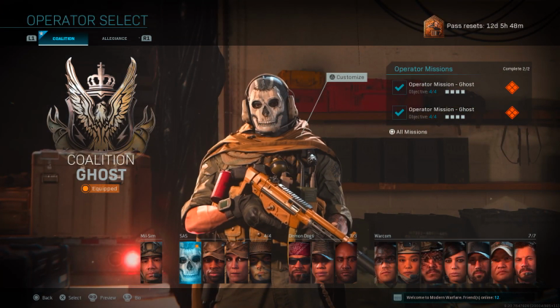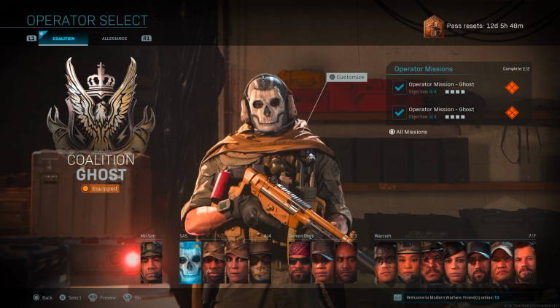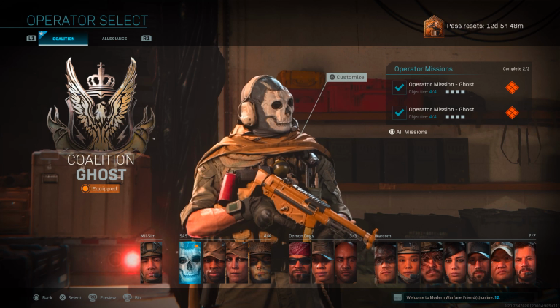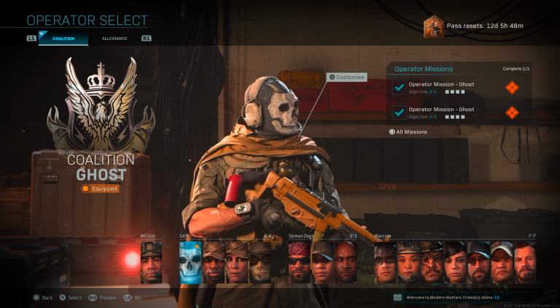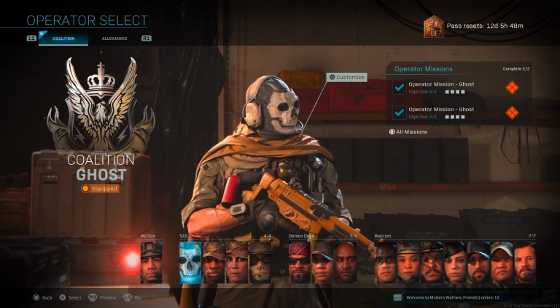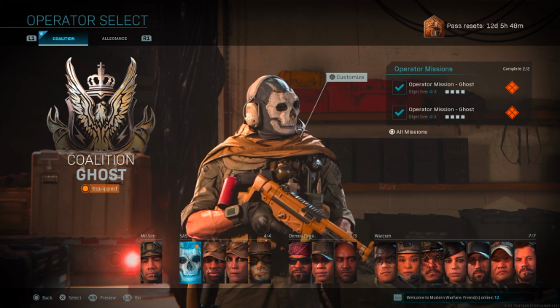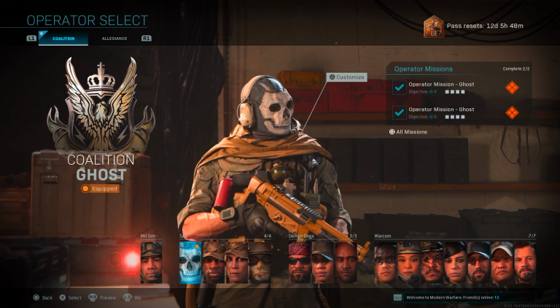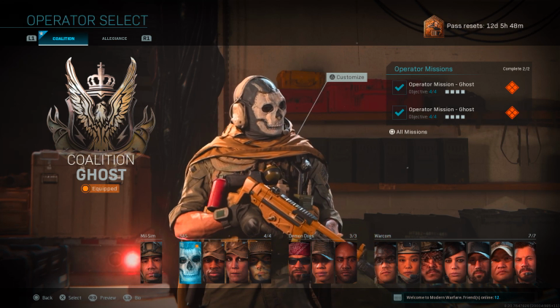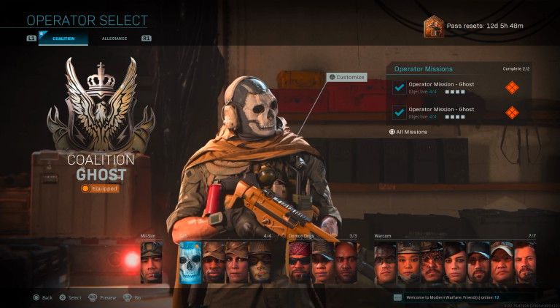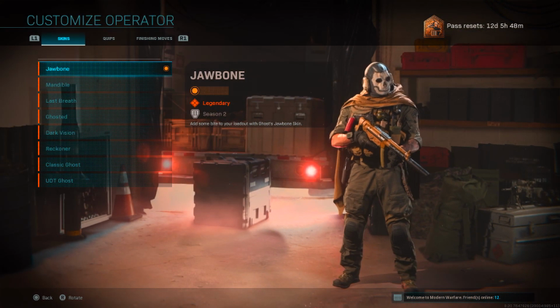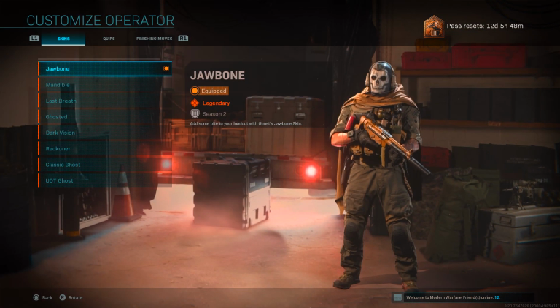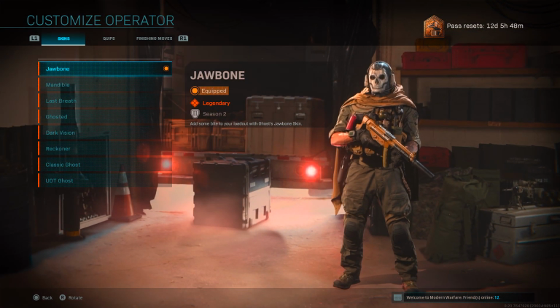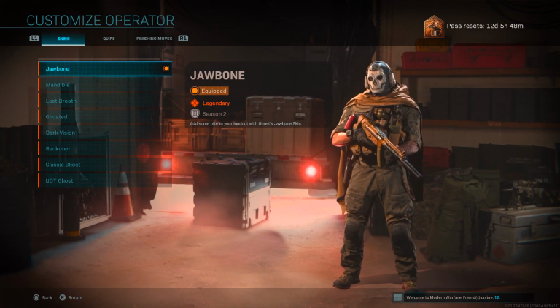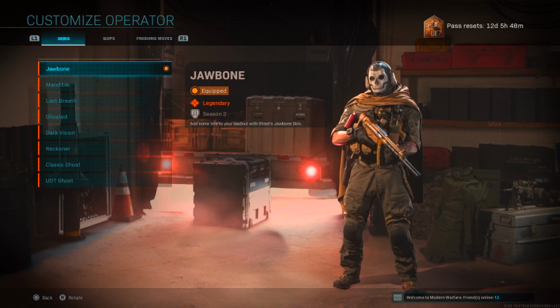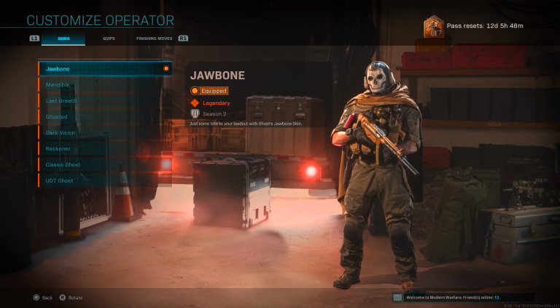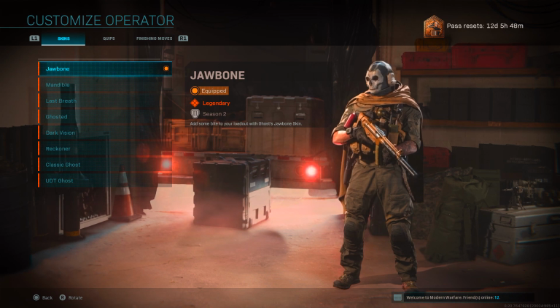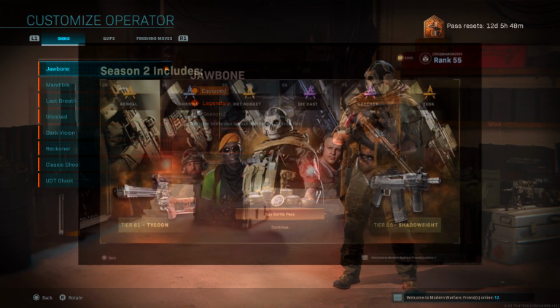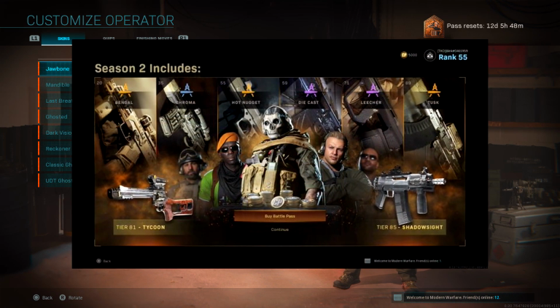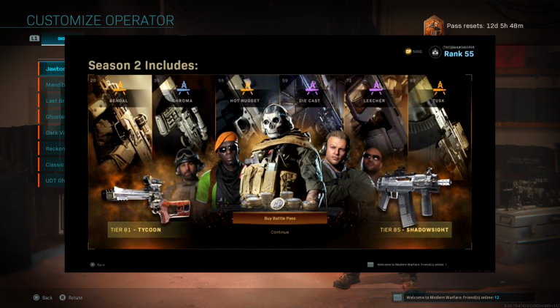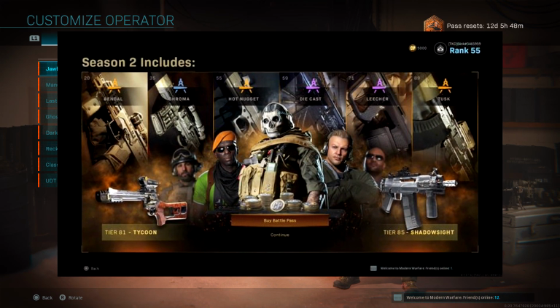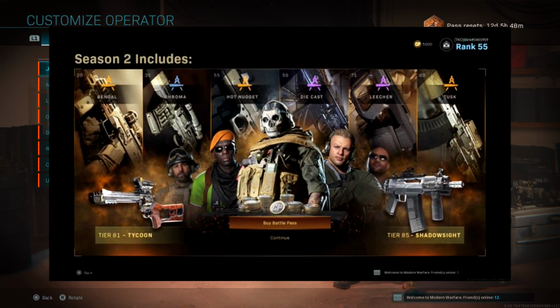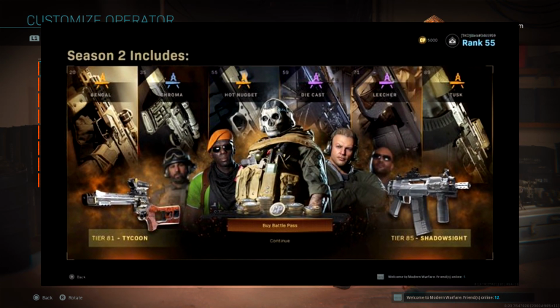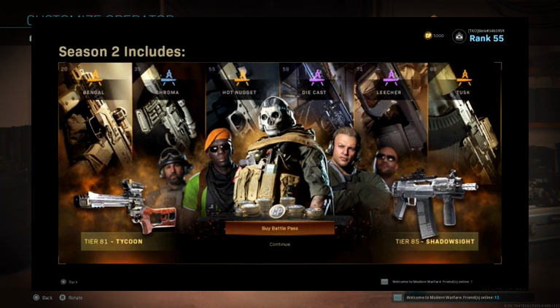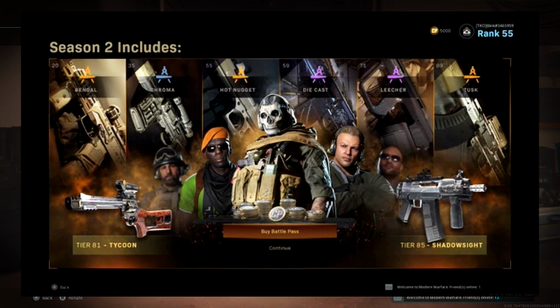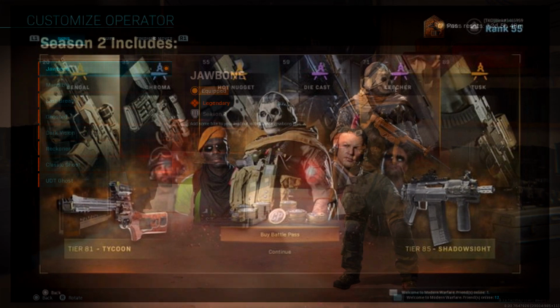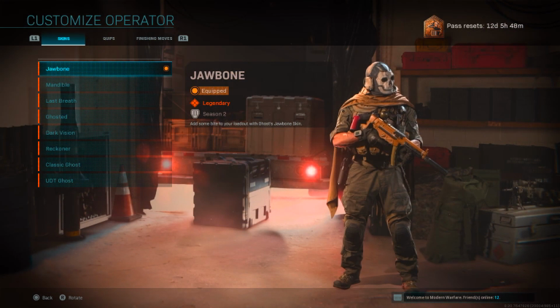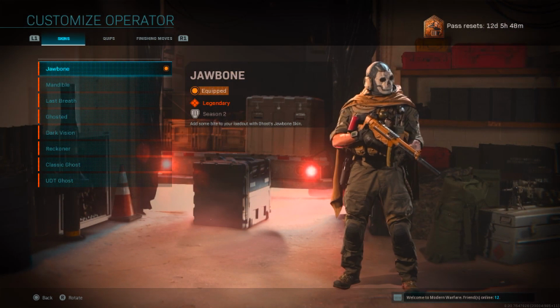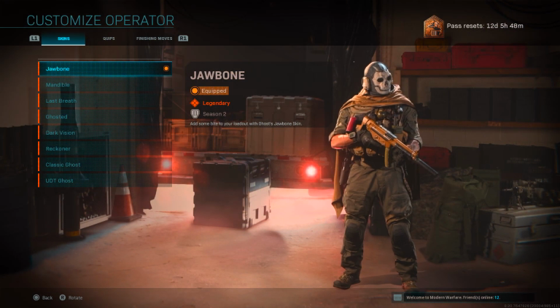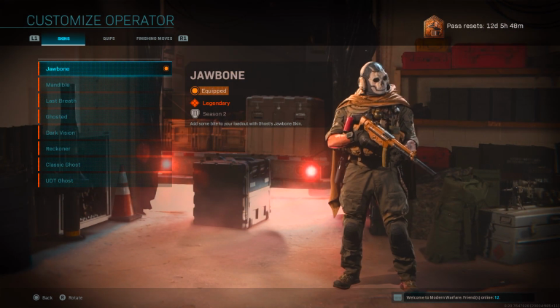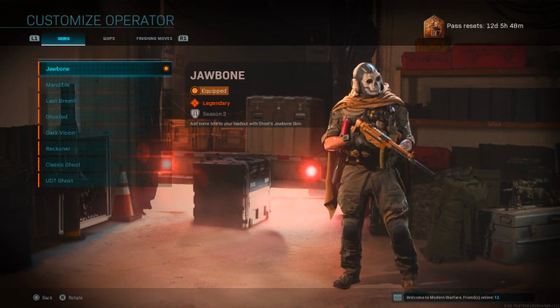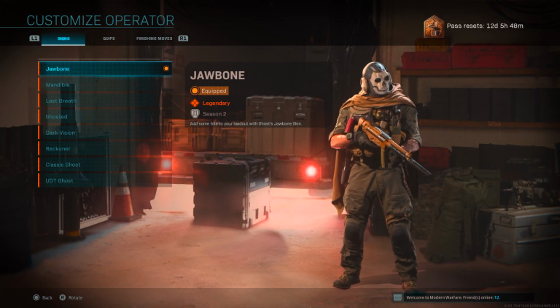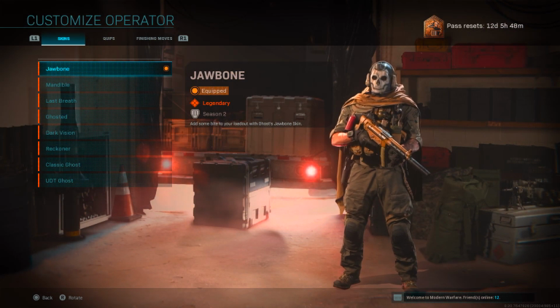First up, if I go into my Coalition team and then press triangle to customize on Ghost, we do have the Jawbone skin for him. This was actually available in the Season 2 battle pass — it was like the first unlock you would get, and that's how you got the Jawbone skin.